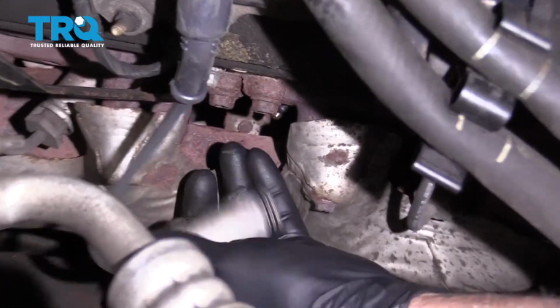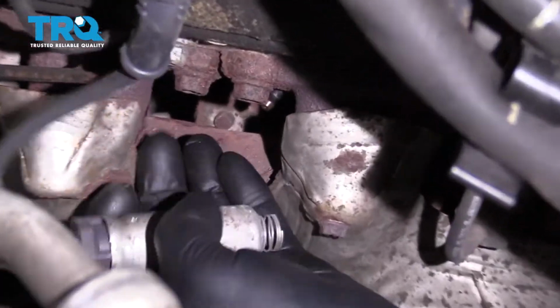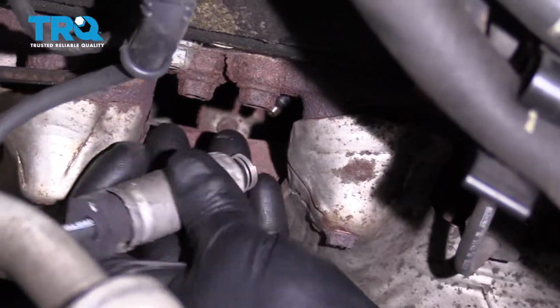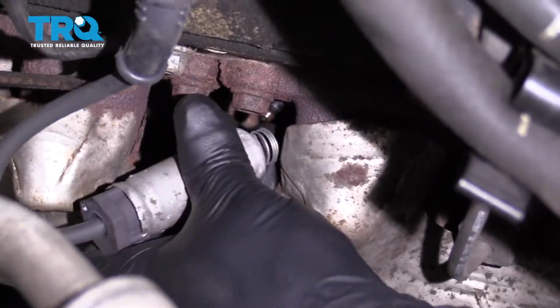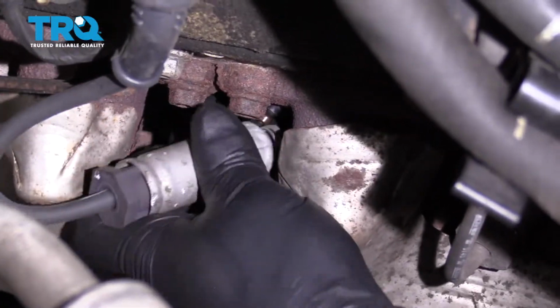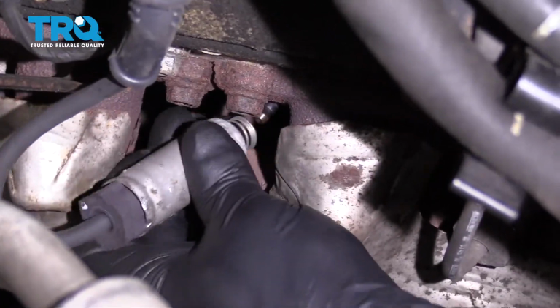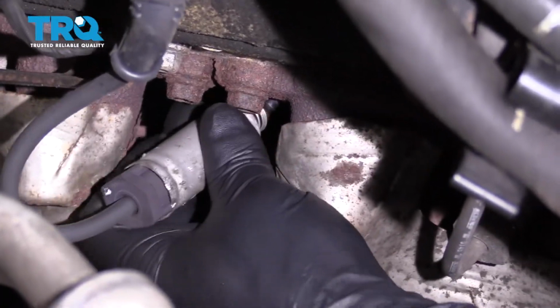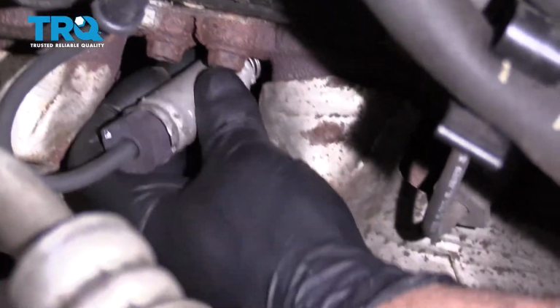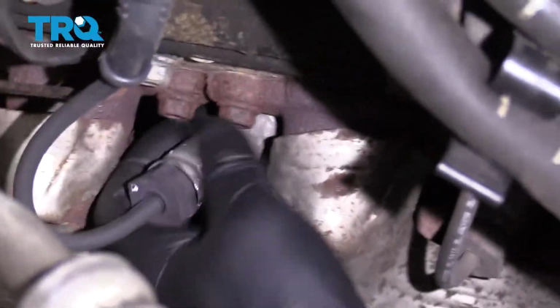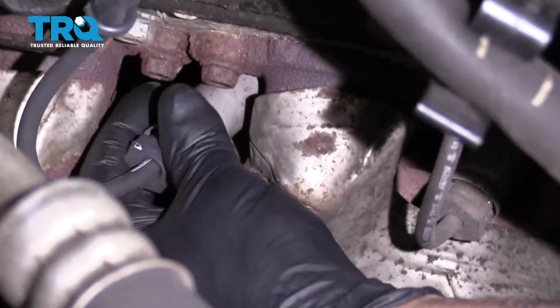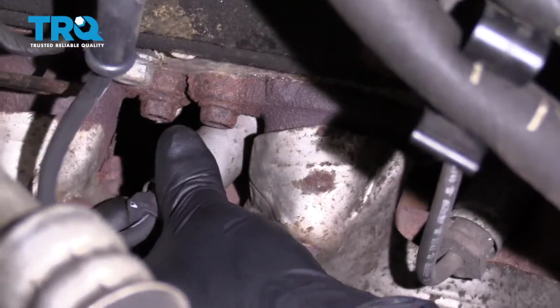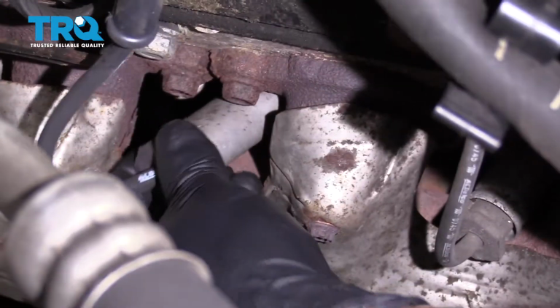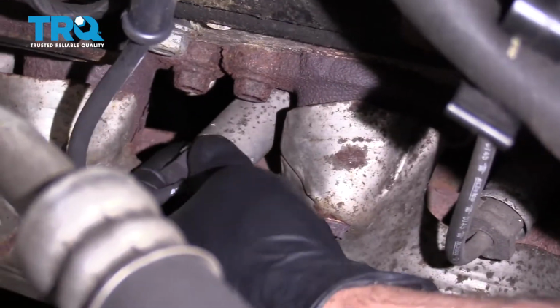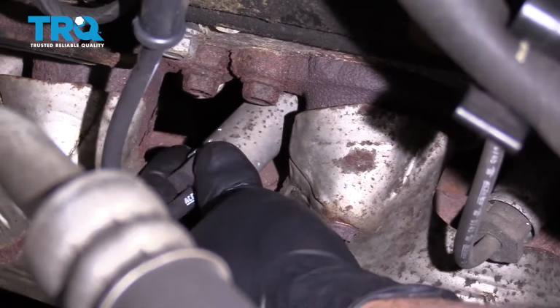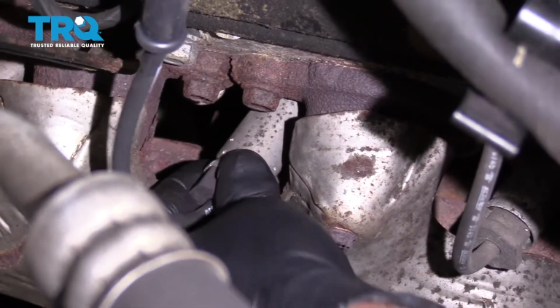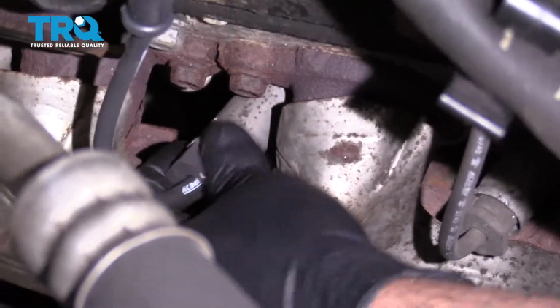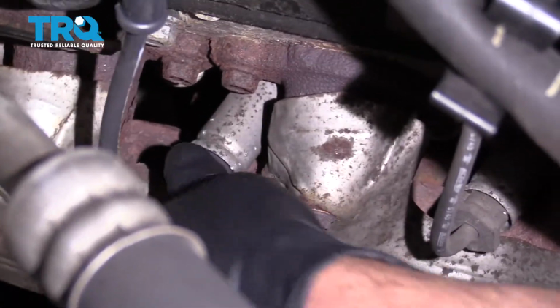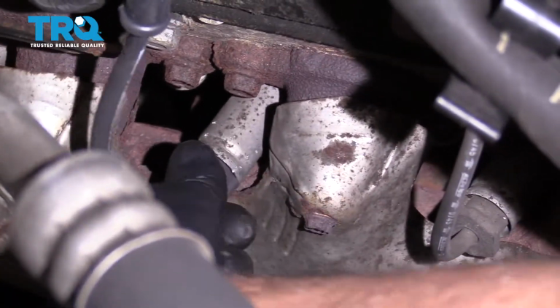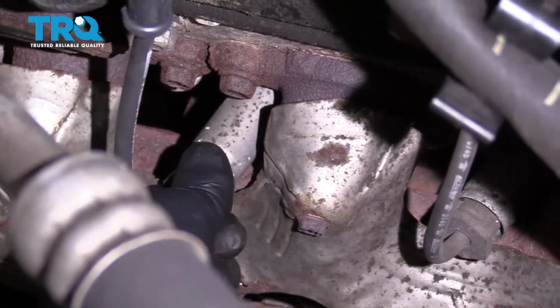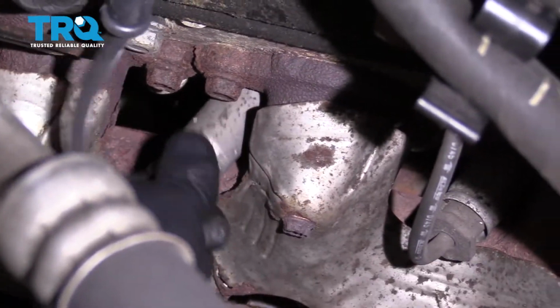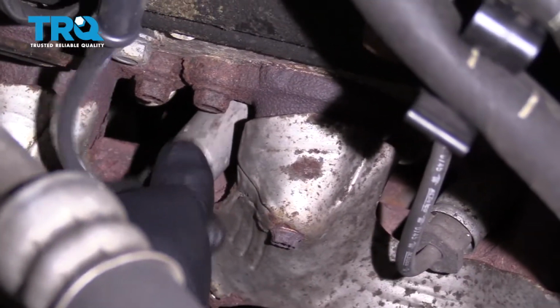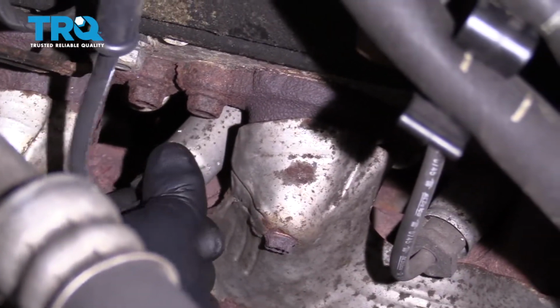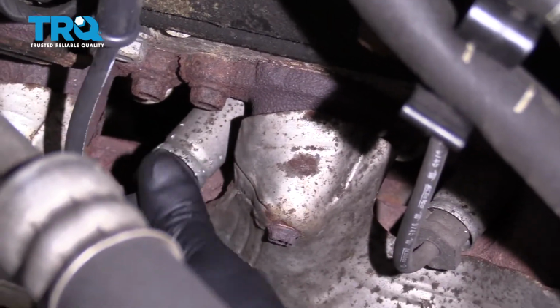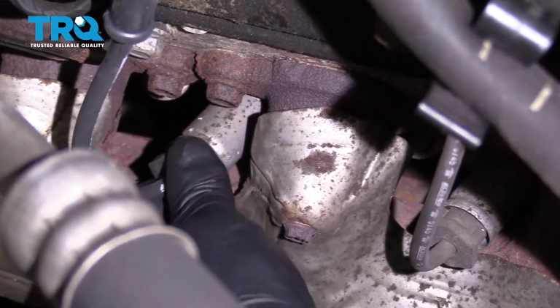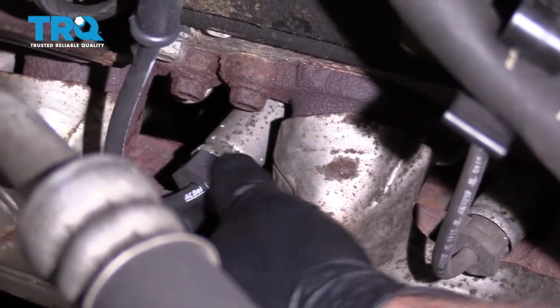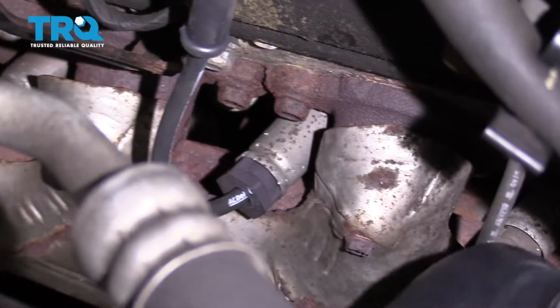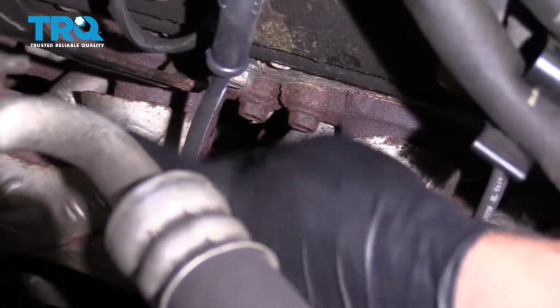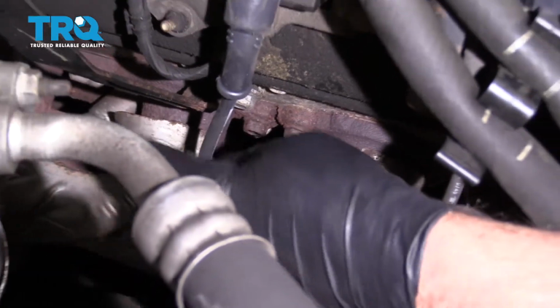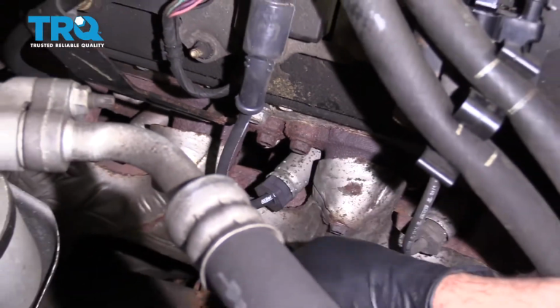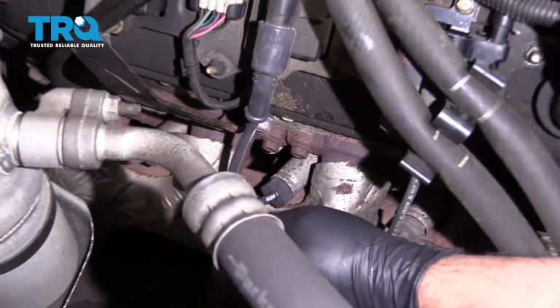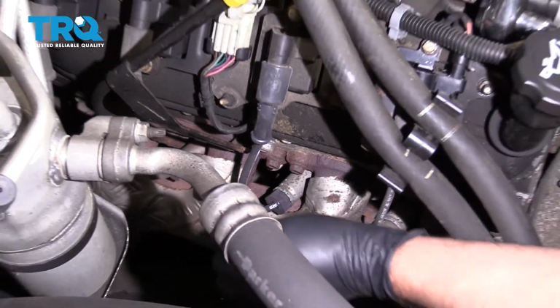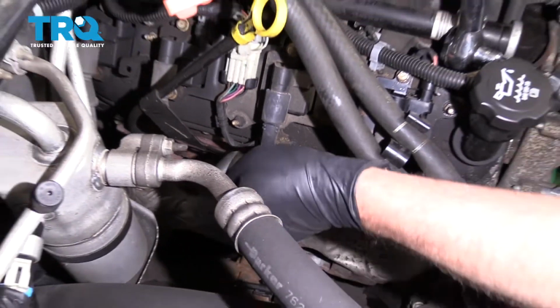Reconnect the spark plug wire — just line it up with the plug and lock it down. Then you can do the same procedure for the other ones.